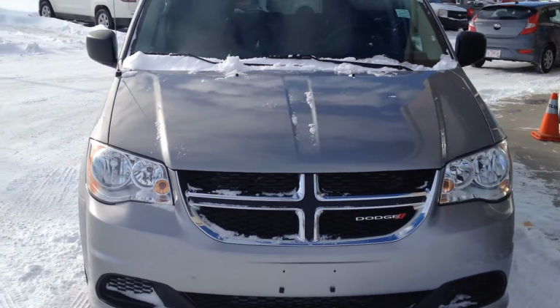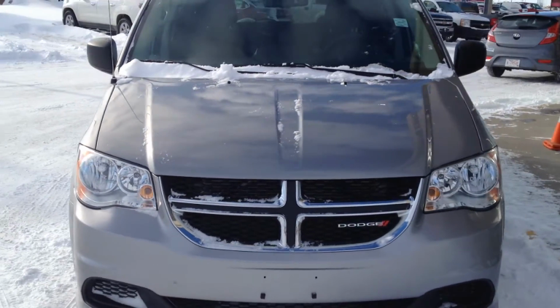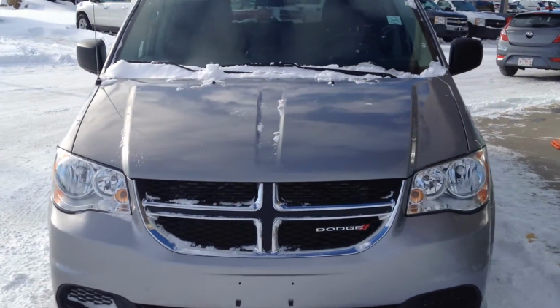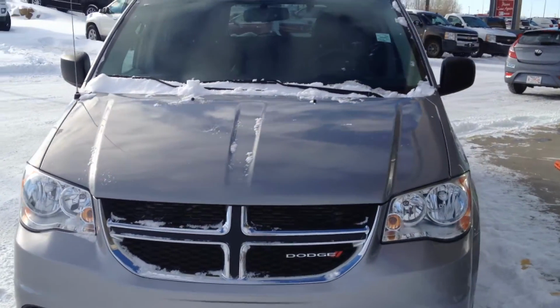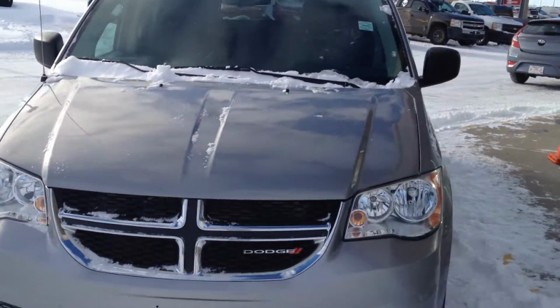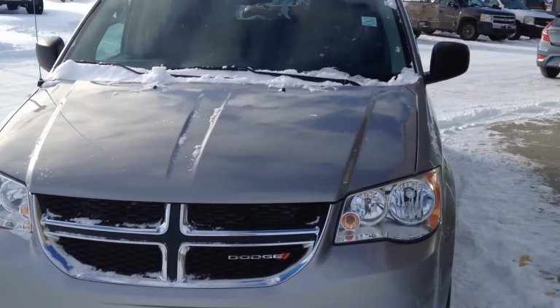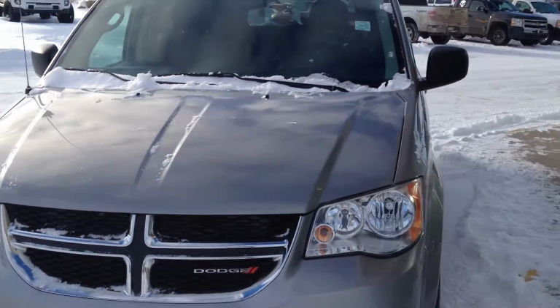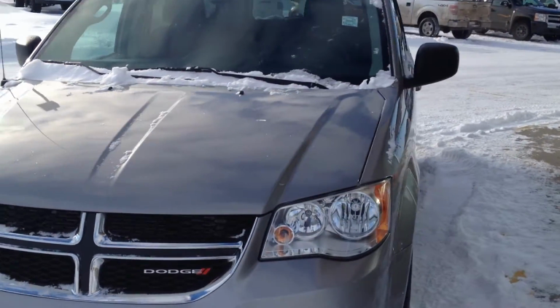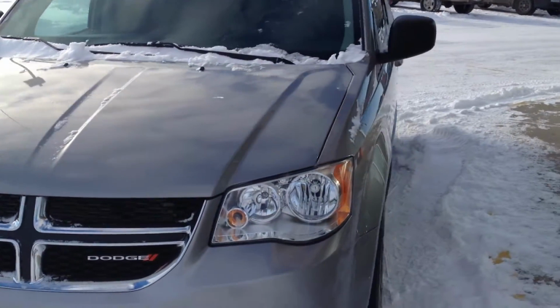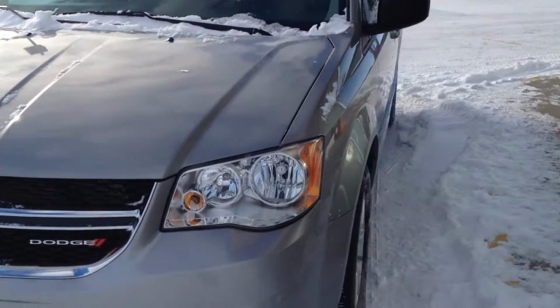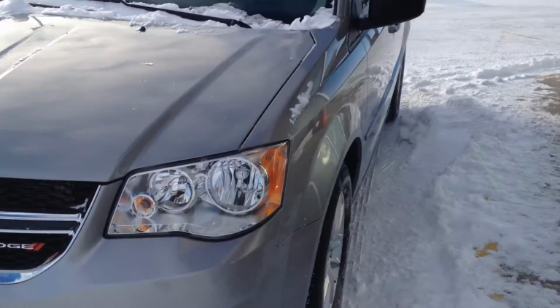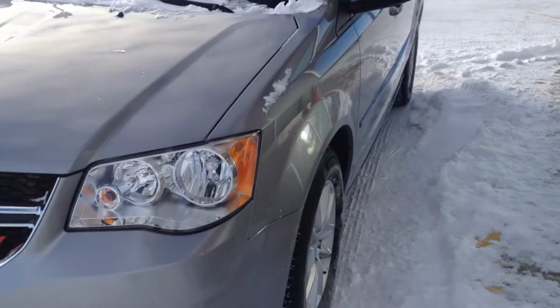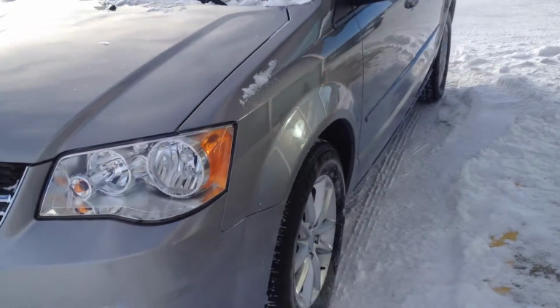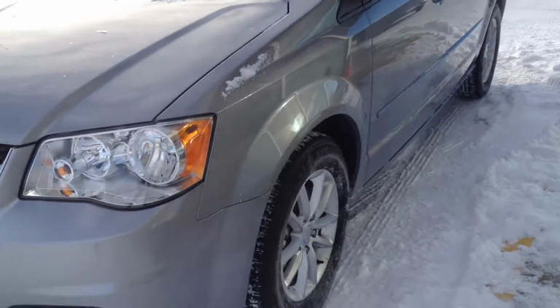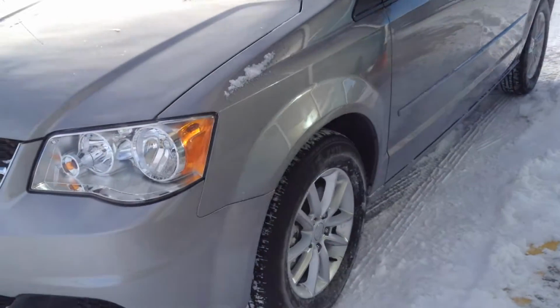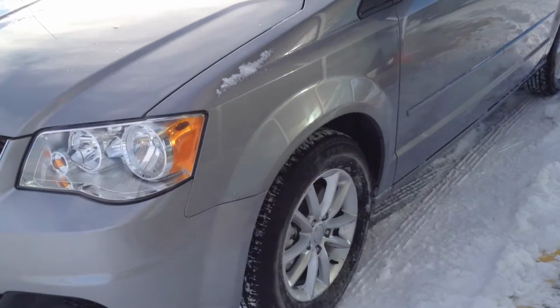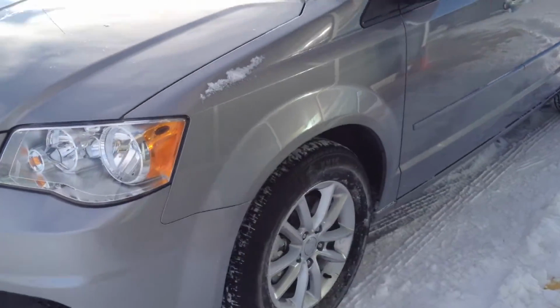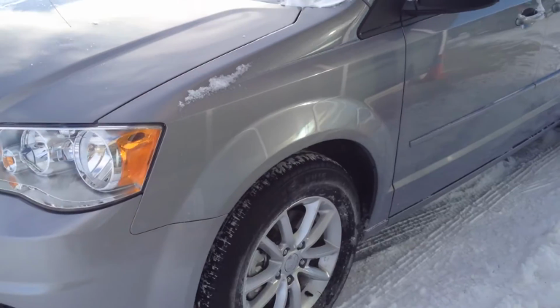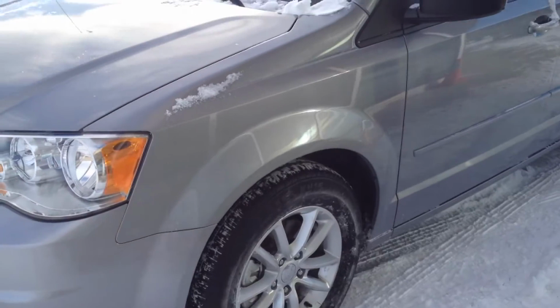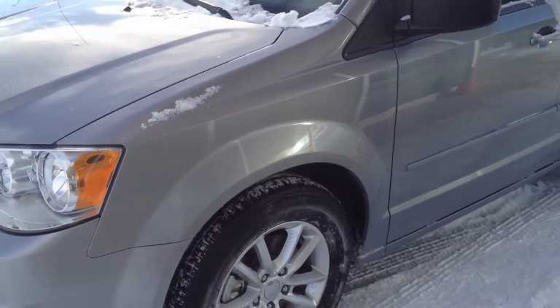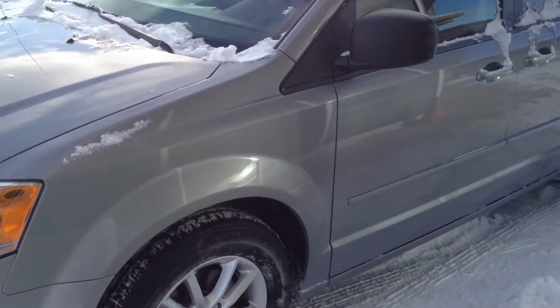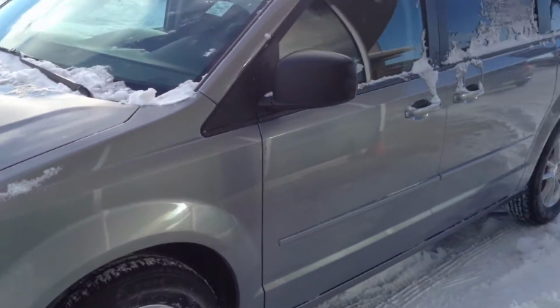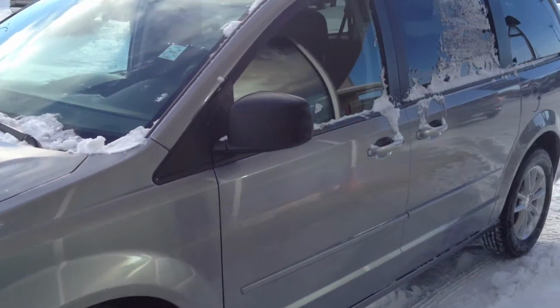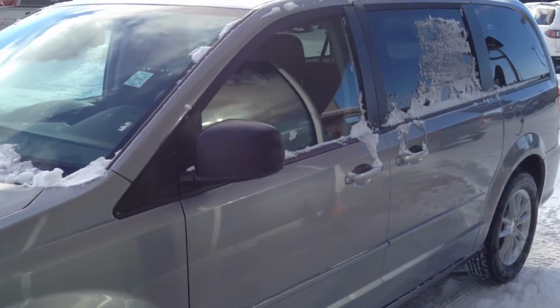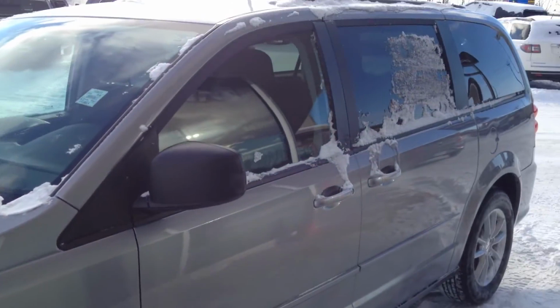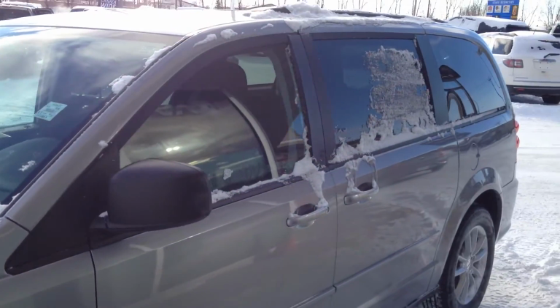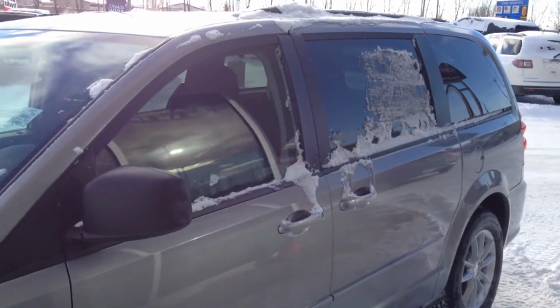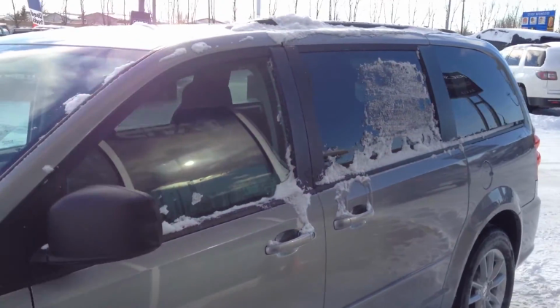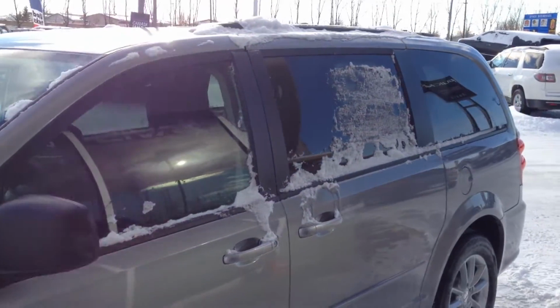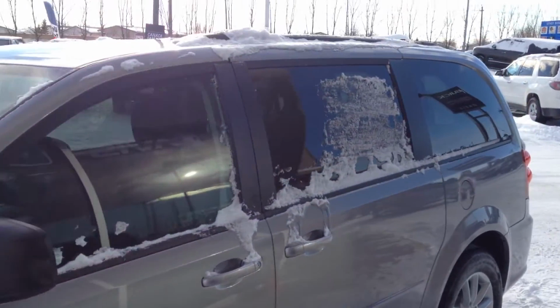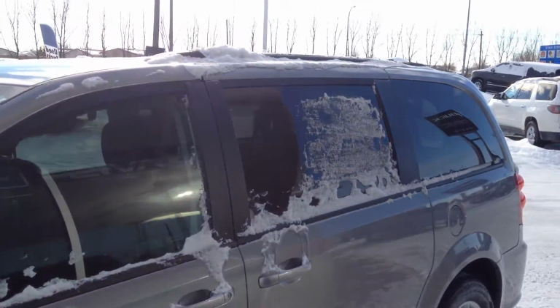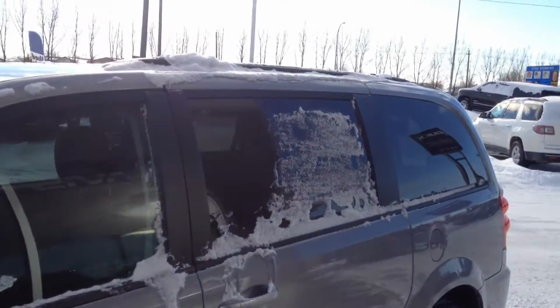Just like new — polished aluminum rims, body color door handles, and tinted rear windows.